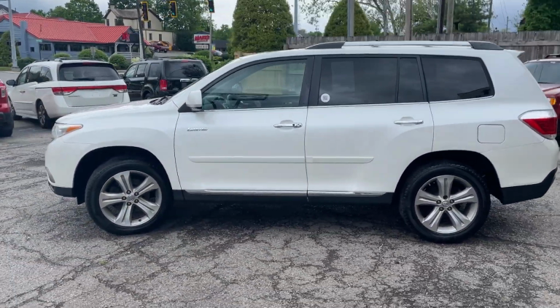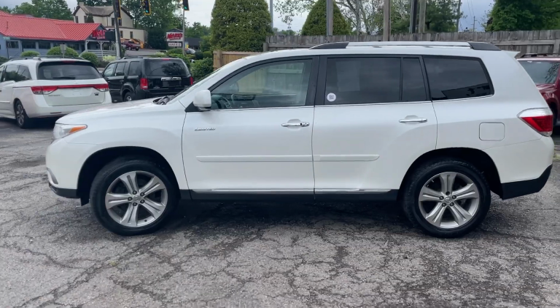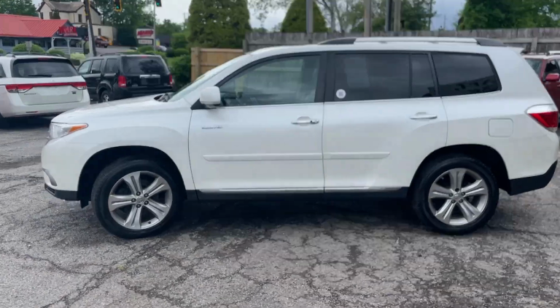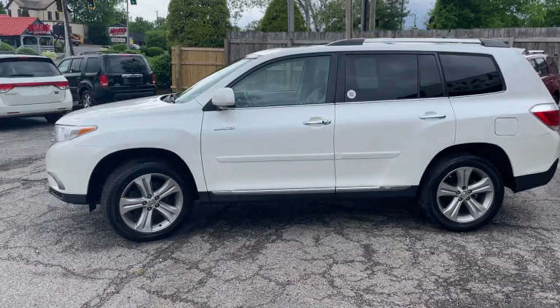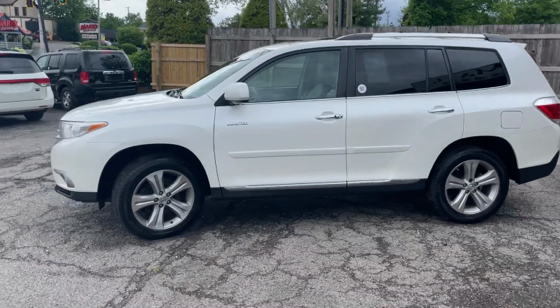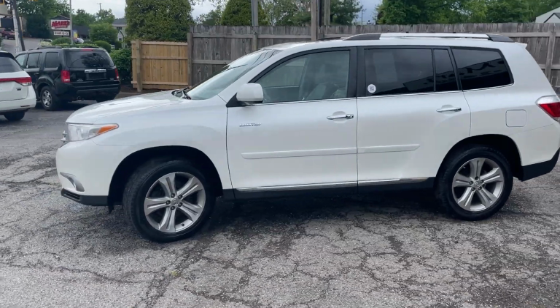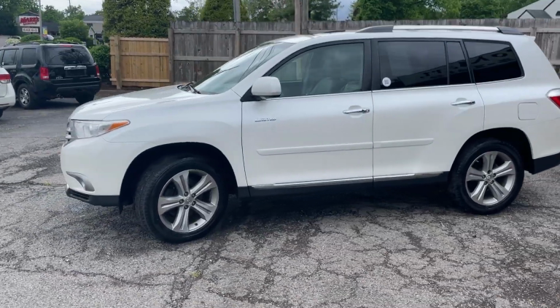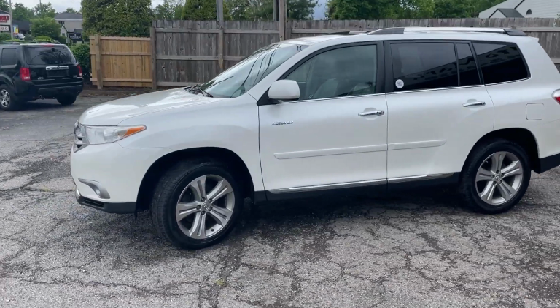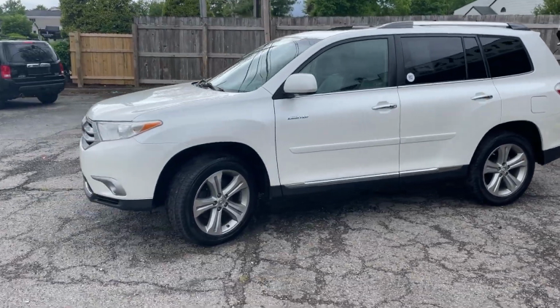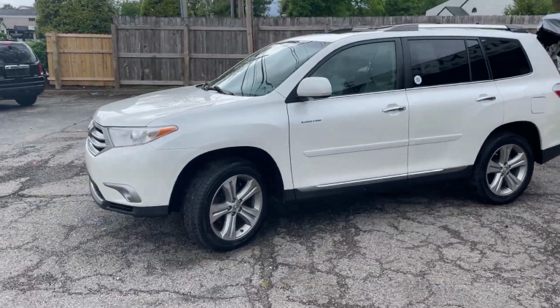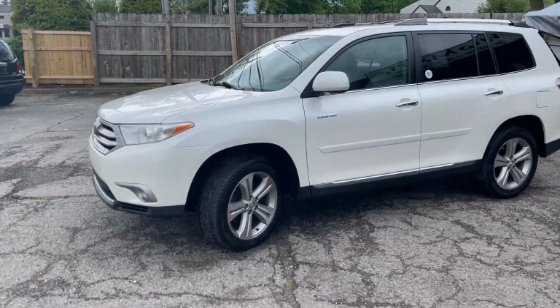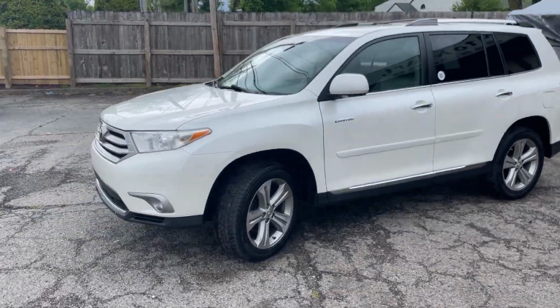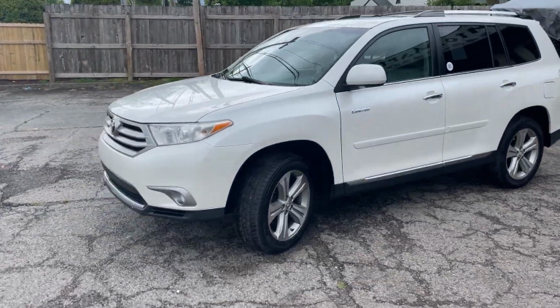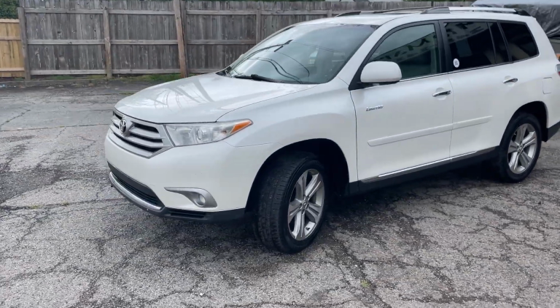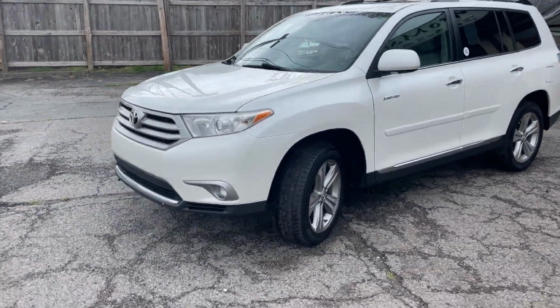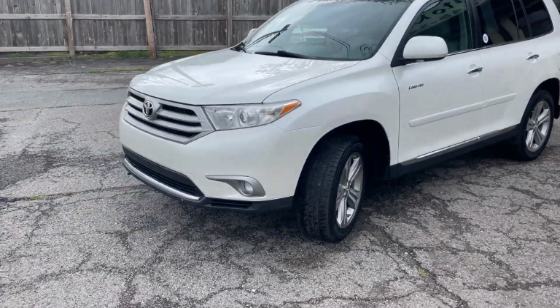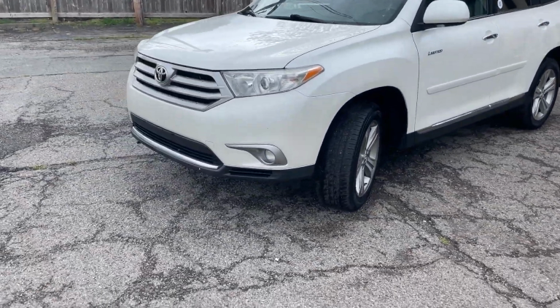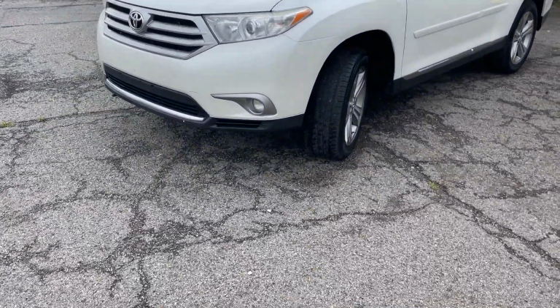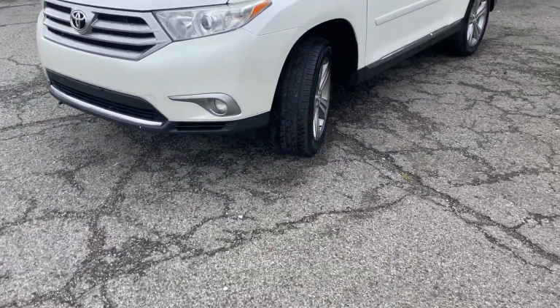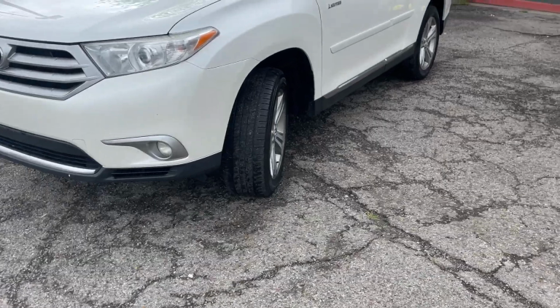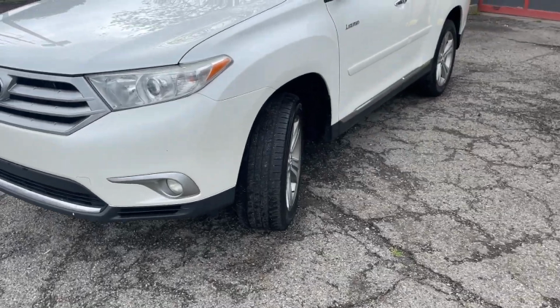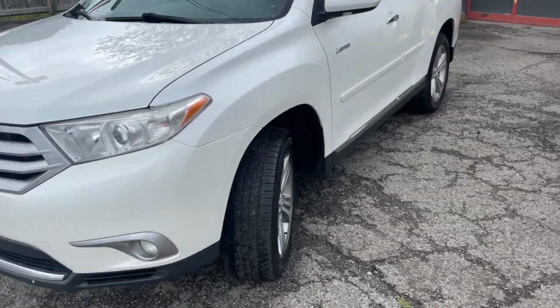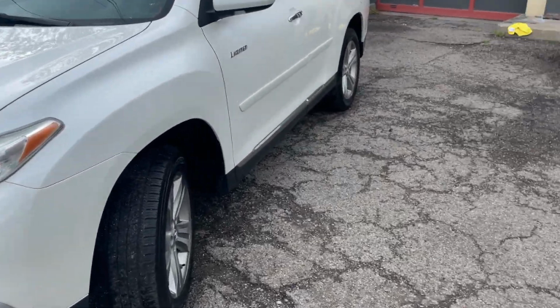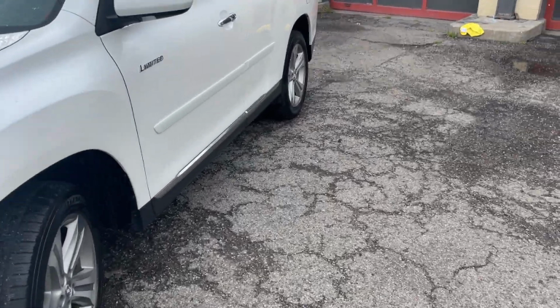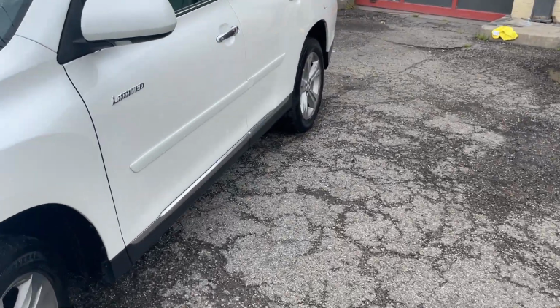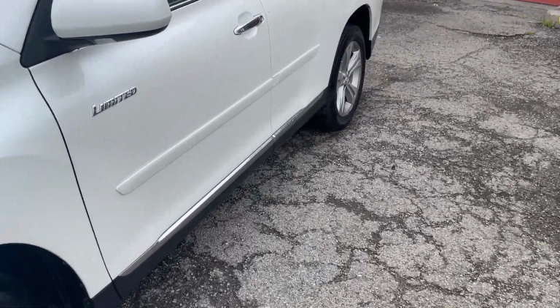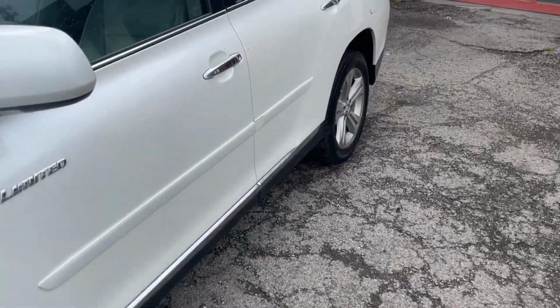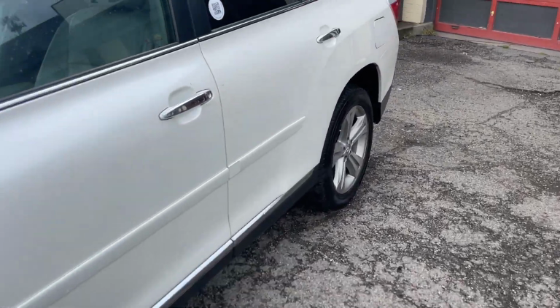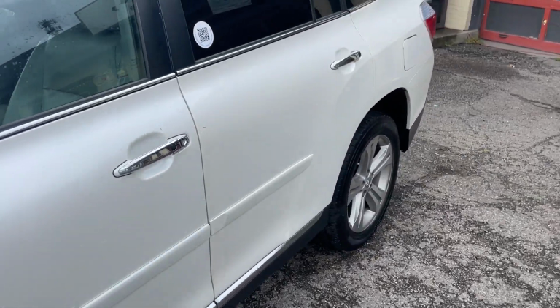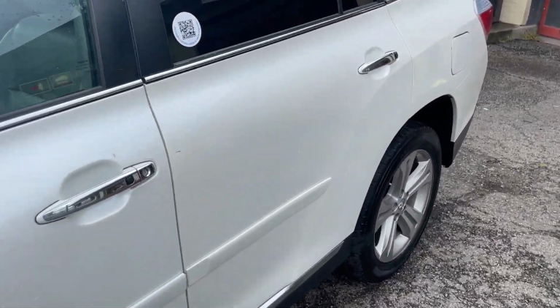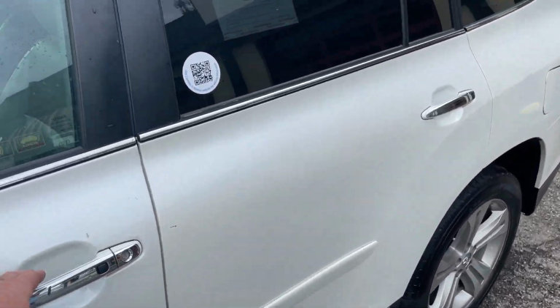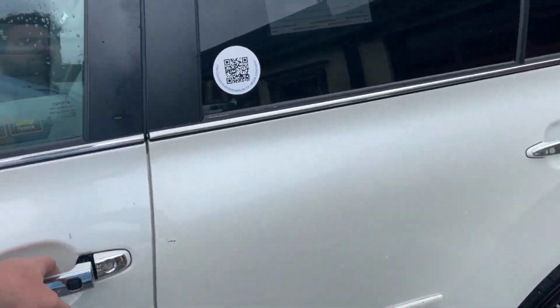Very, very clean as you can see. No damage, no fogged up headlights. The tires are good, she sounds good, and it's been through our service.